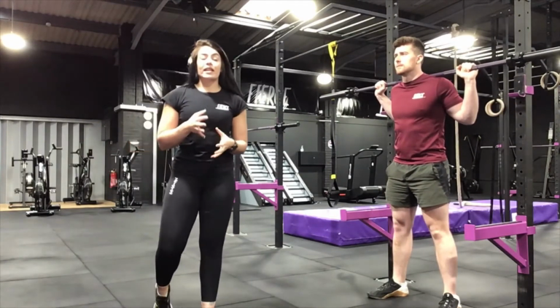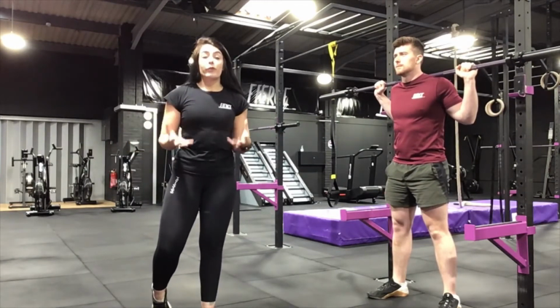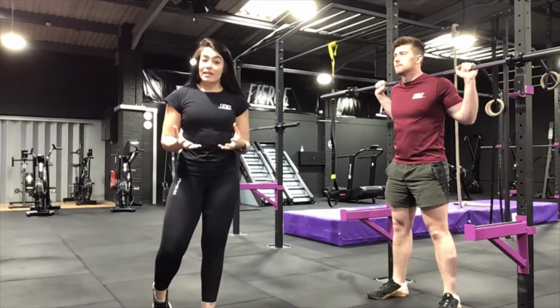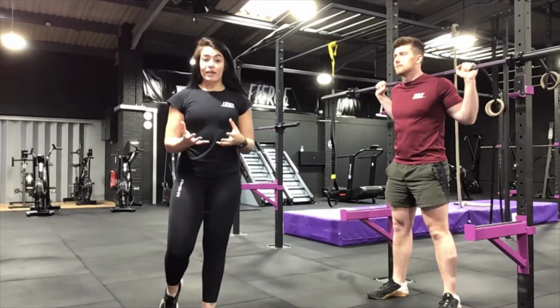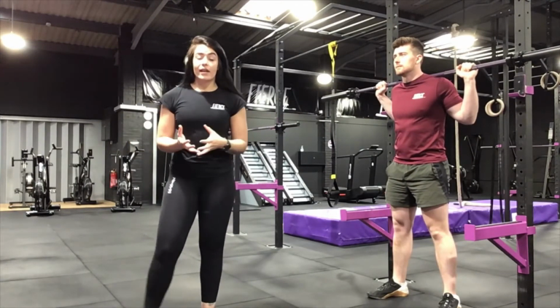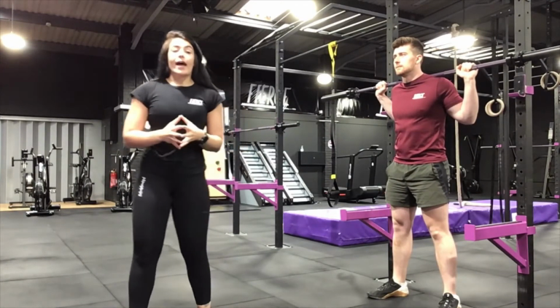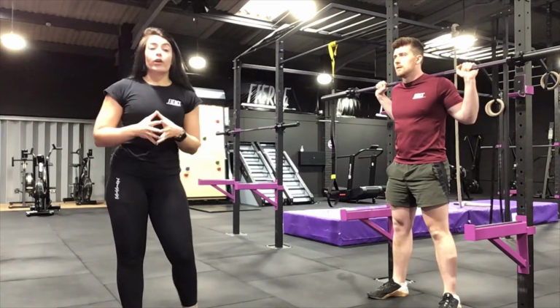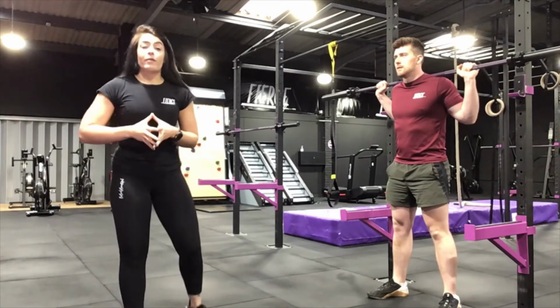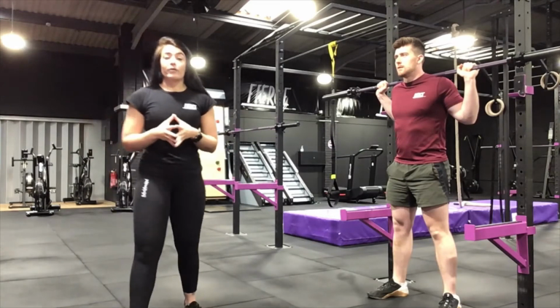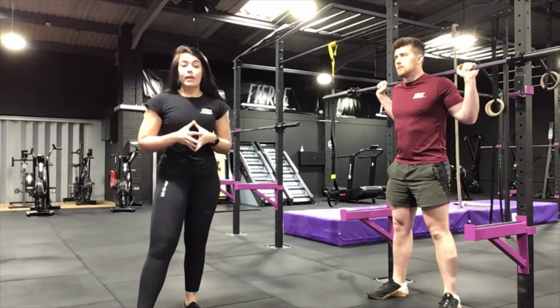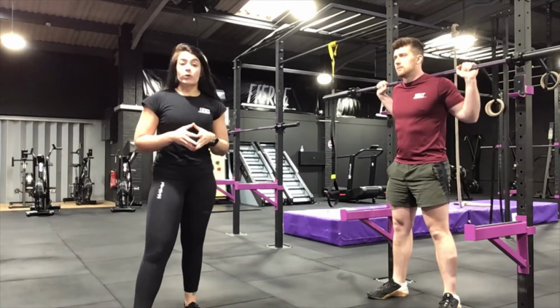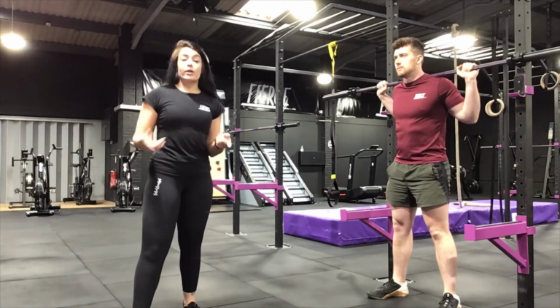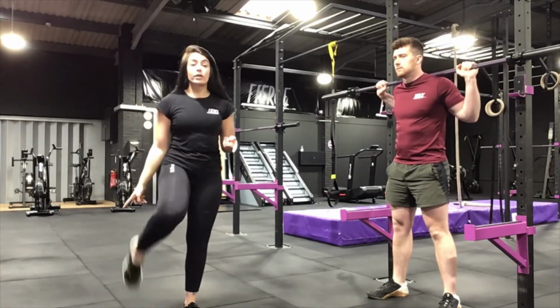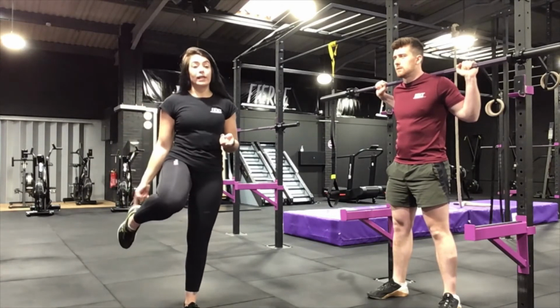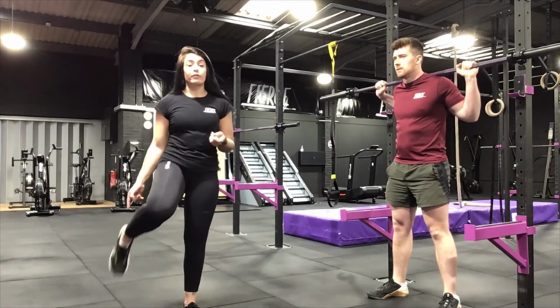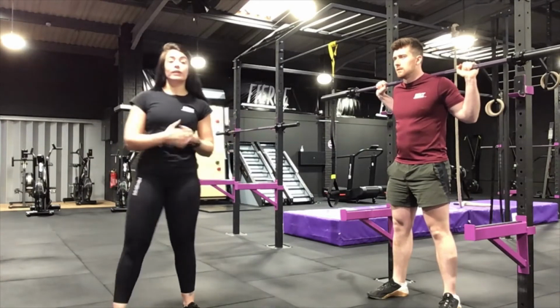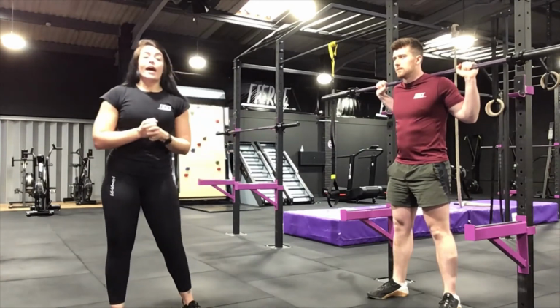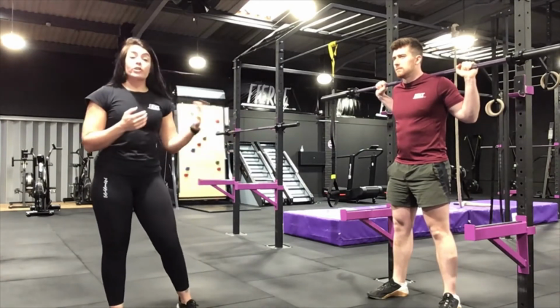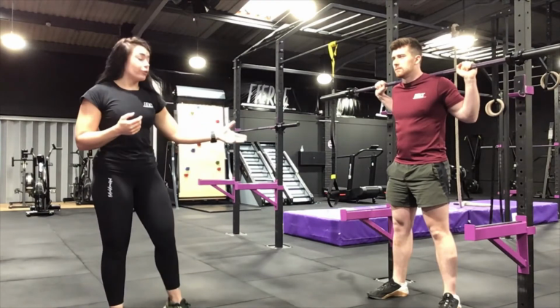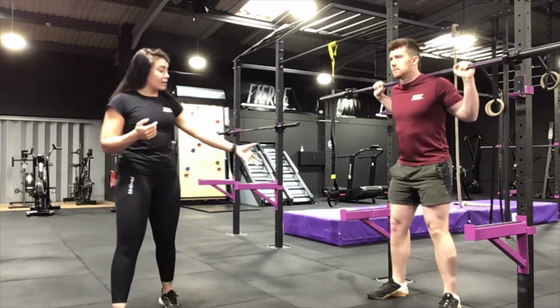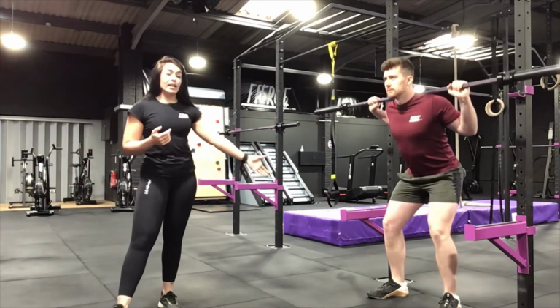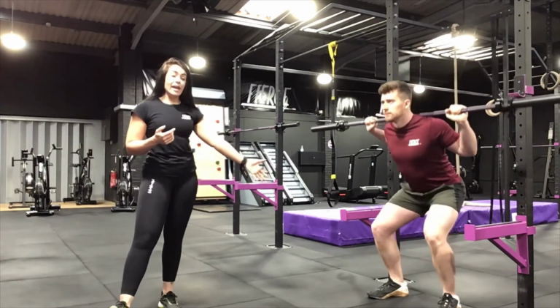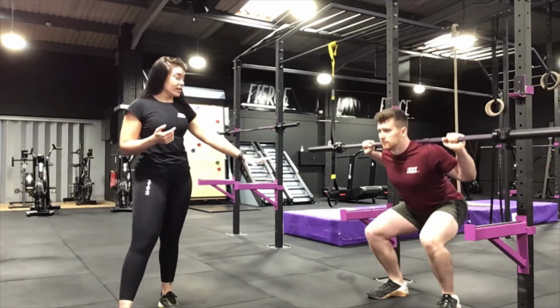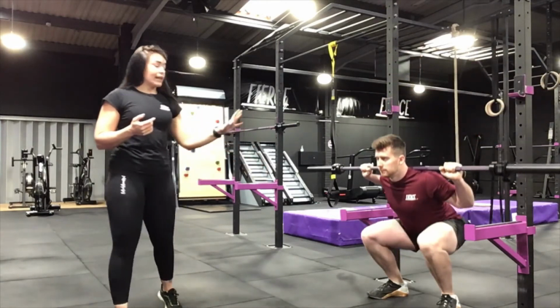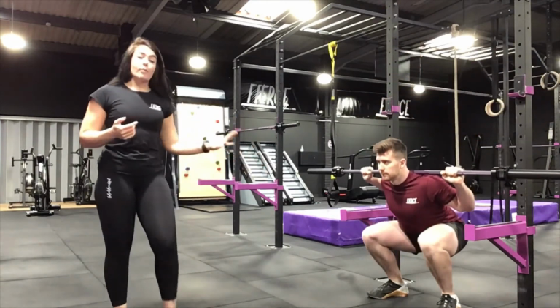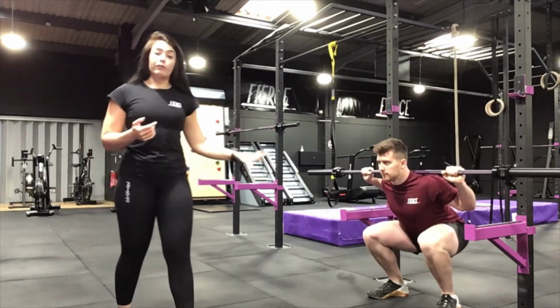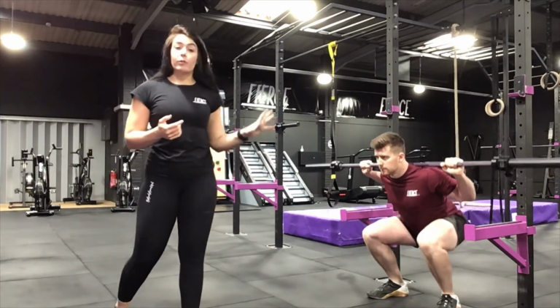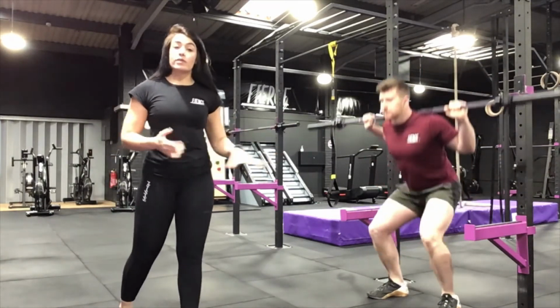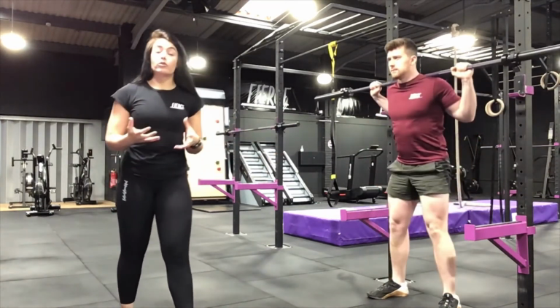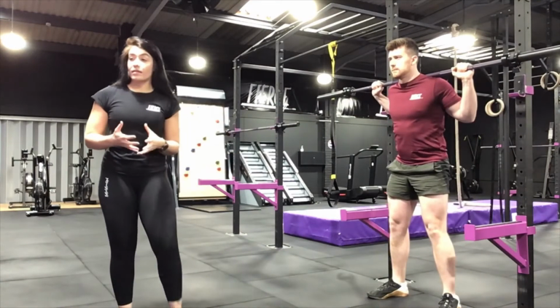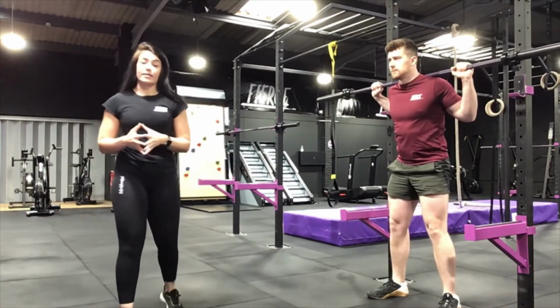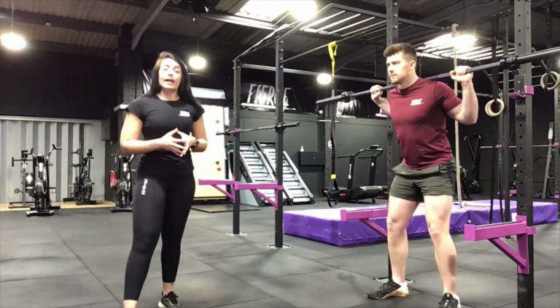Leading on from that, let's talk about things to avoid in this exercise. One of them is obviously making sure those heels don't lift off the floor. When Jared performs the exercise, you'll see that his heels stay firmly on the floor — that keeps you grounded and helps control the exercise.